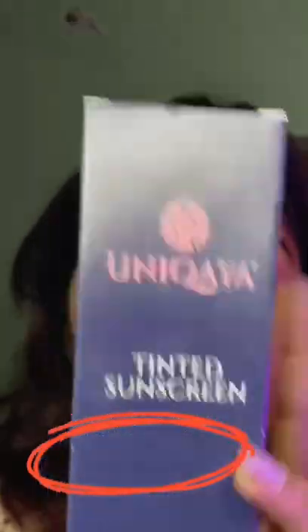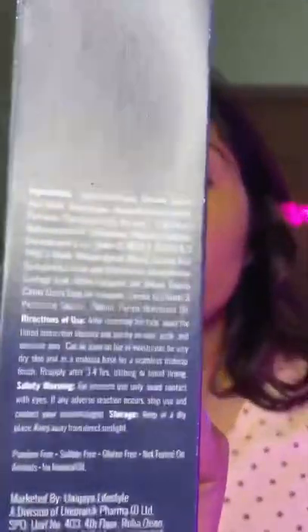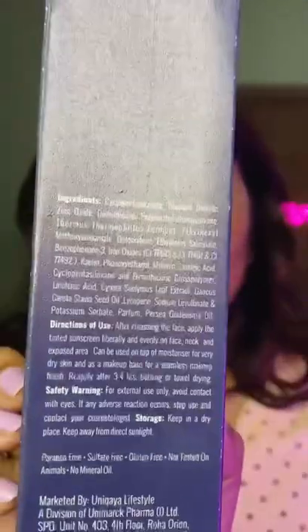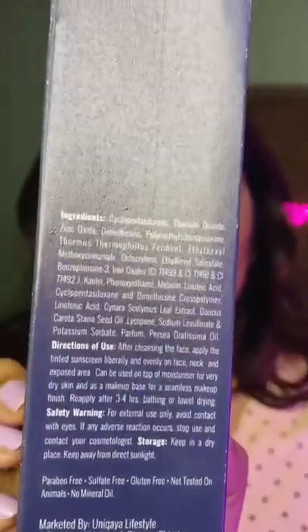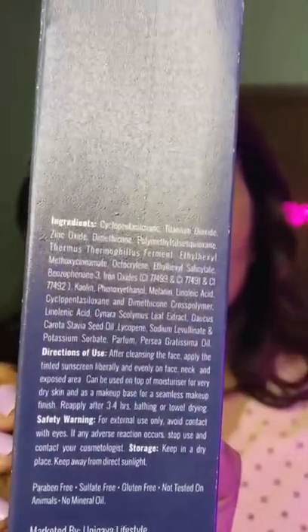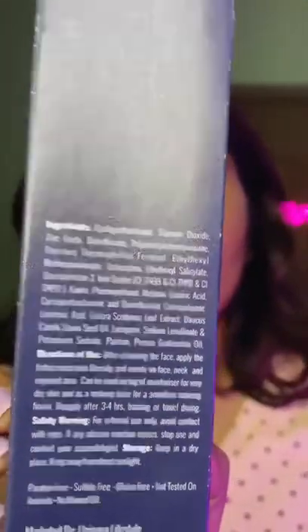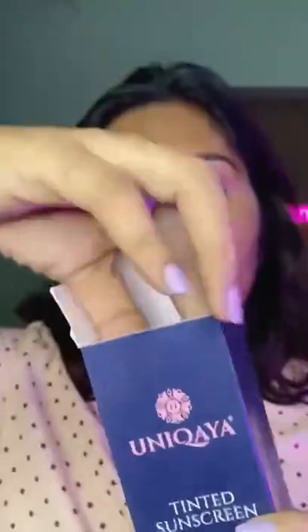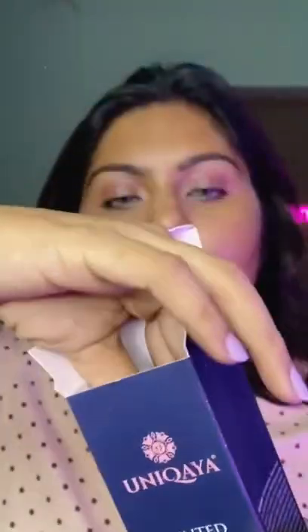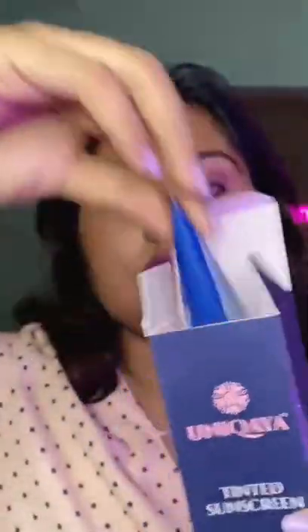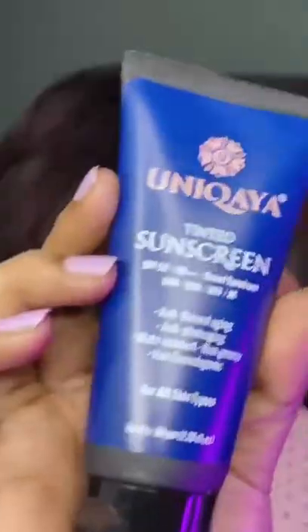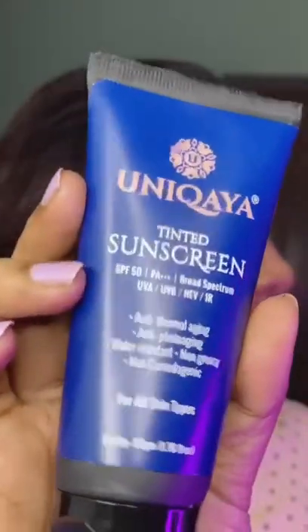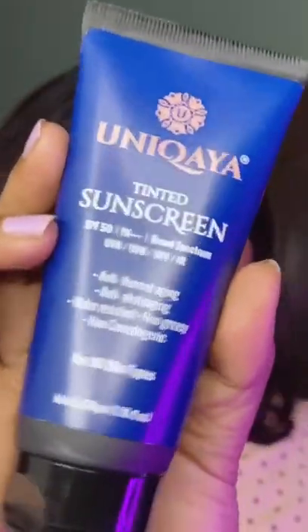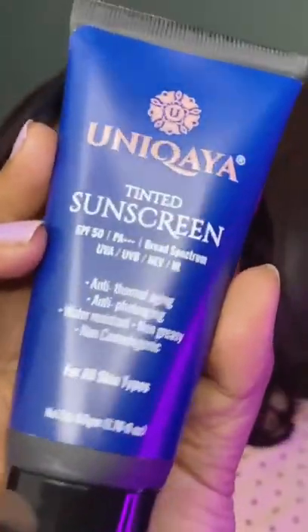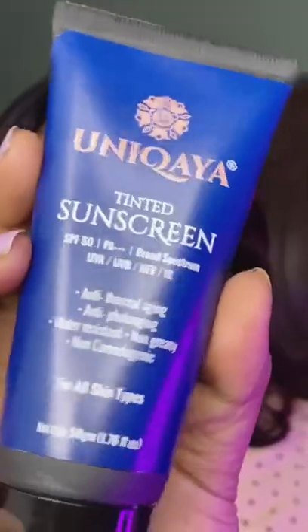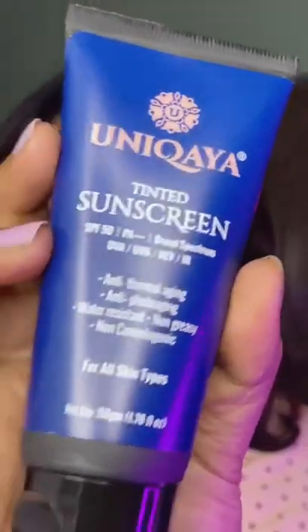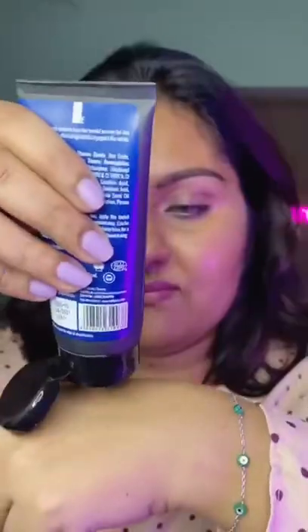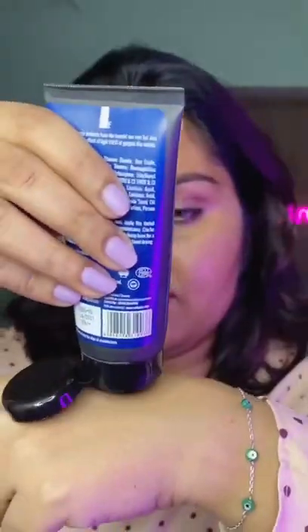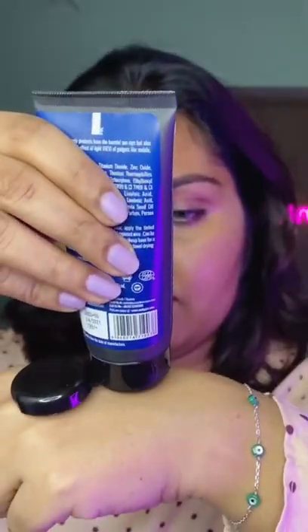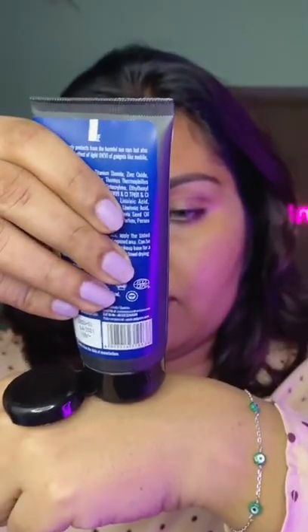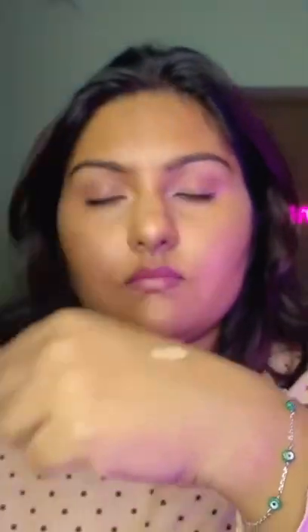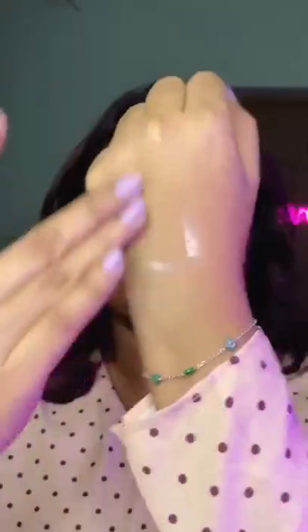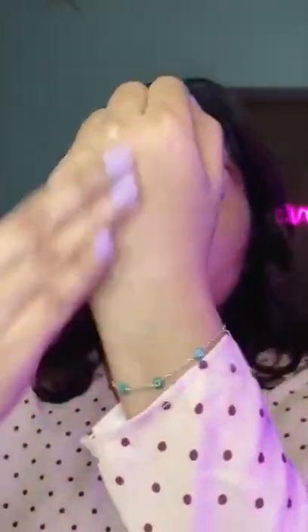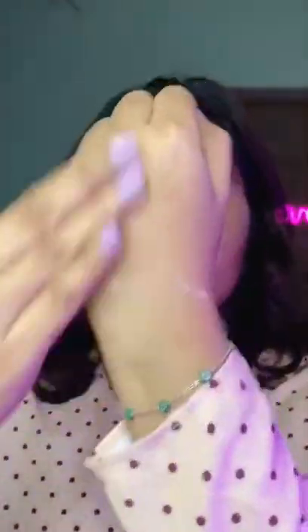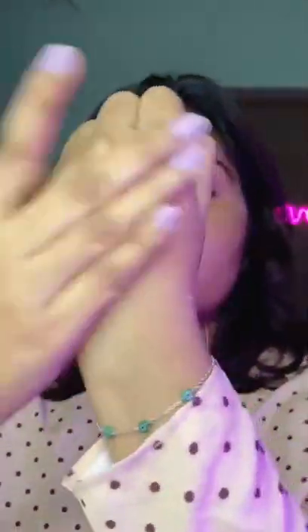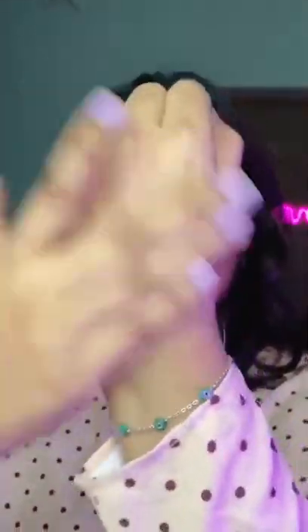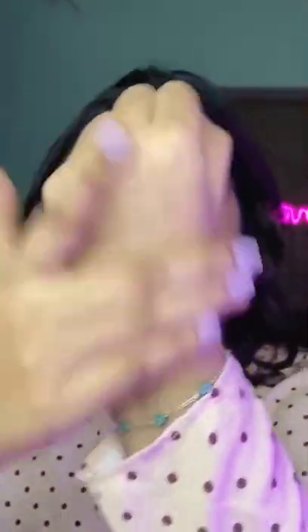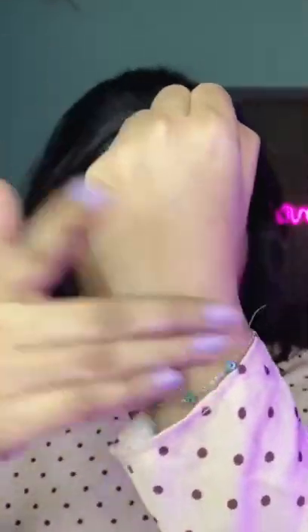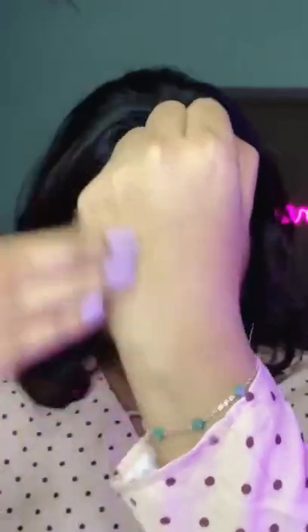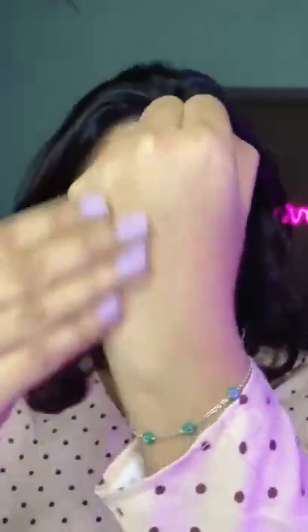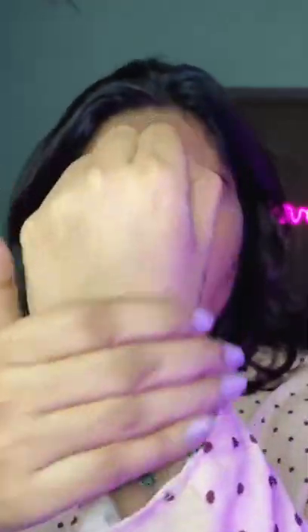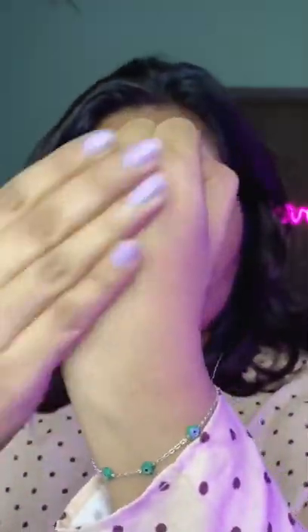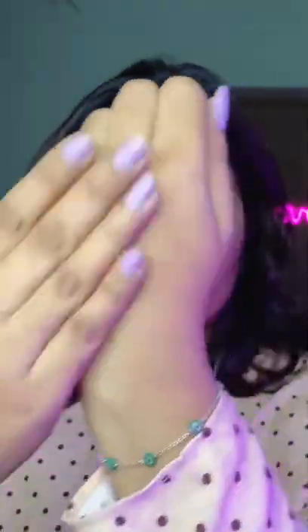This sunscreen comes with SPF 50 and PEA triple plus, which is going to fight against UVB and UVA rays as well. The tint is very mild and it blends into skin very nicely.